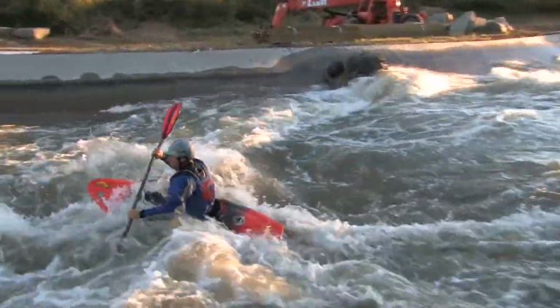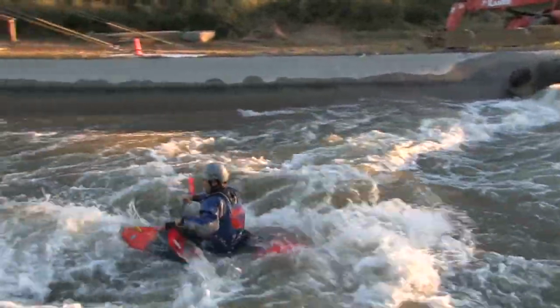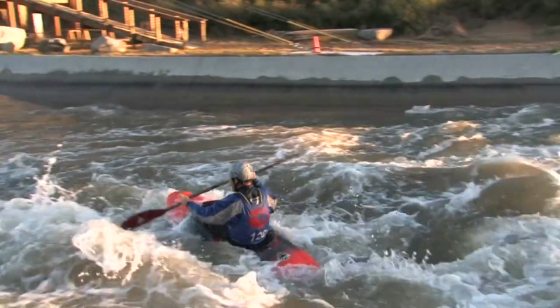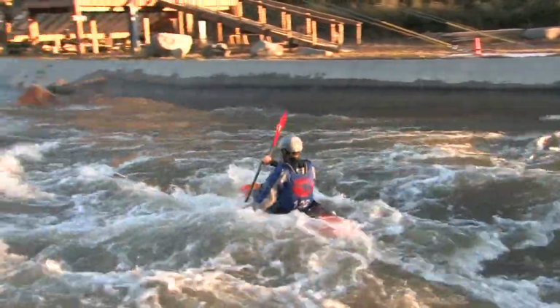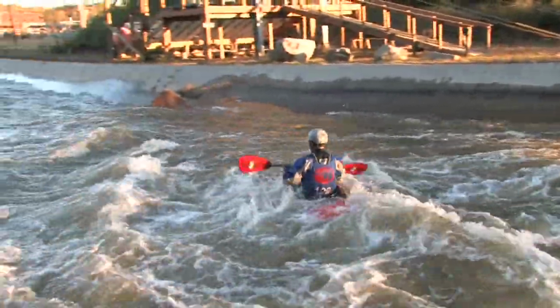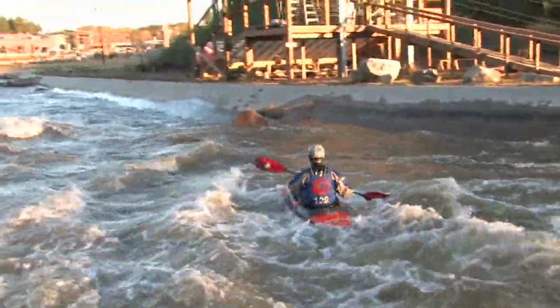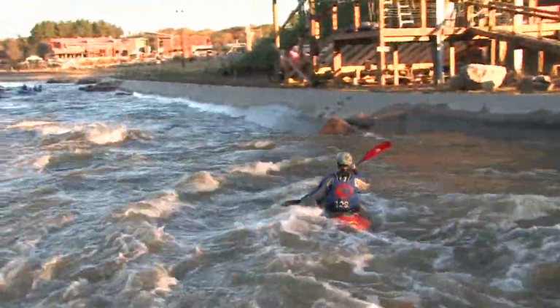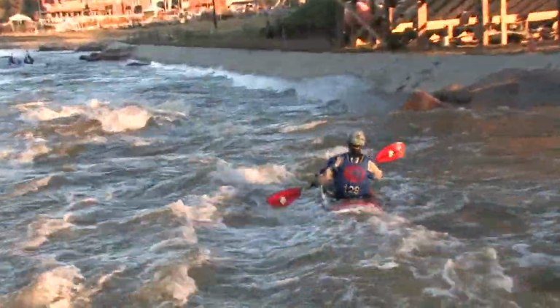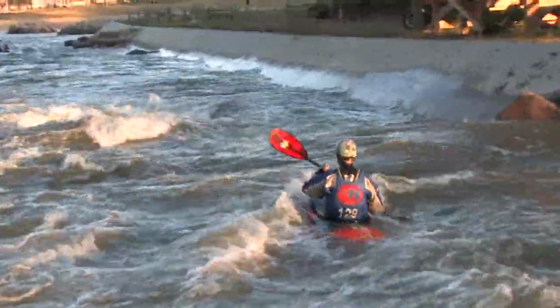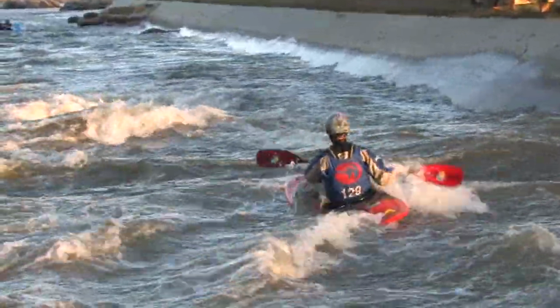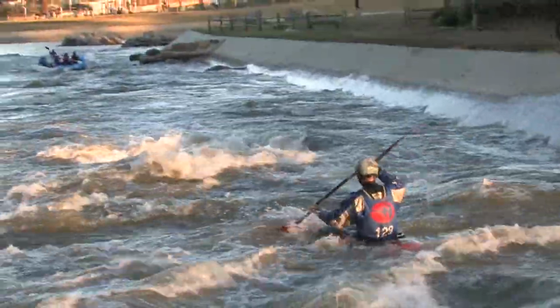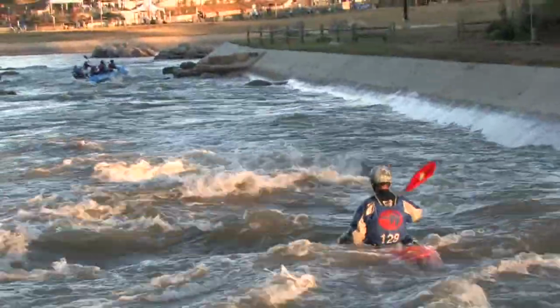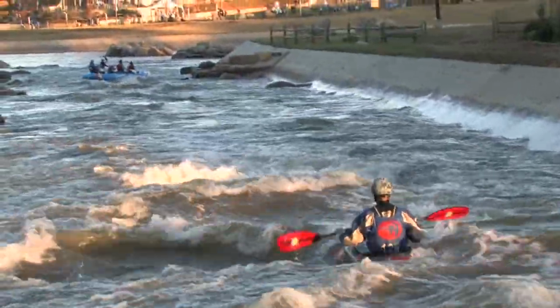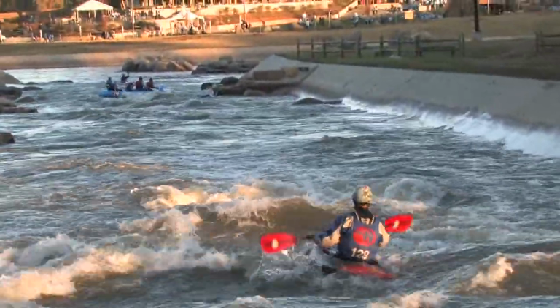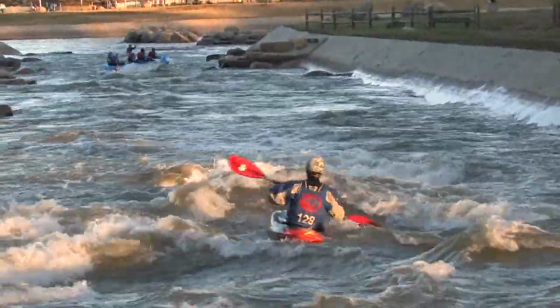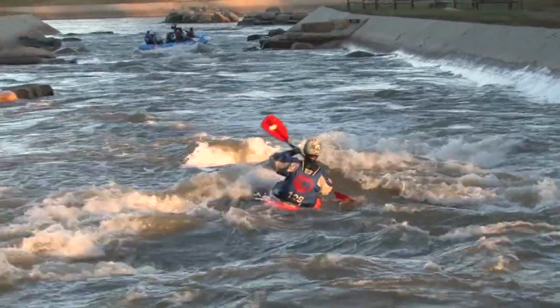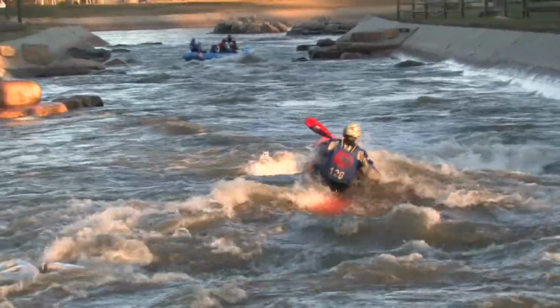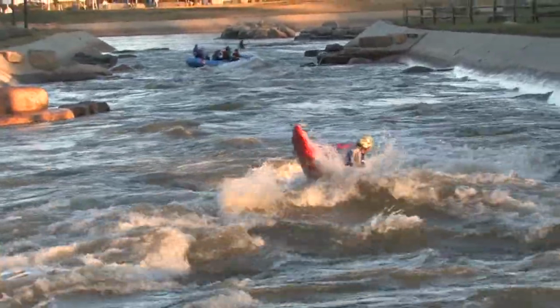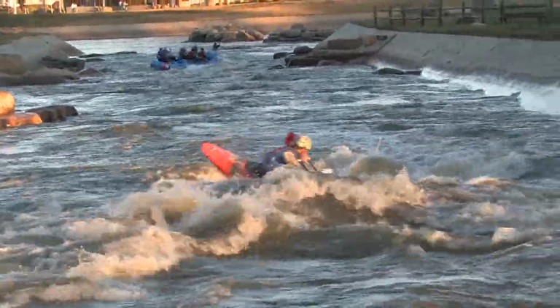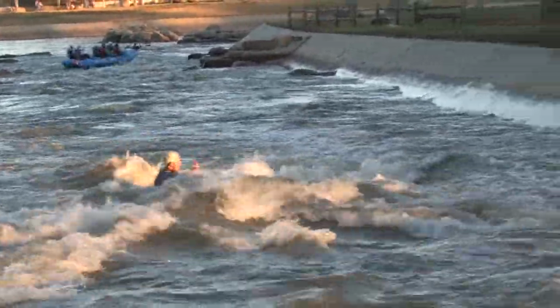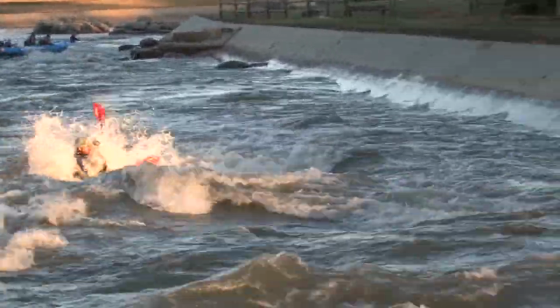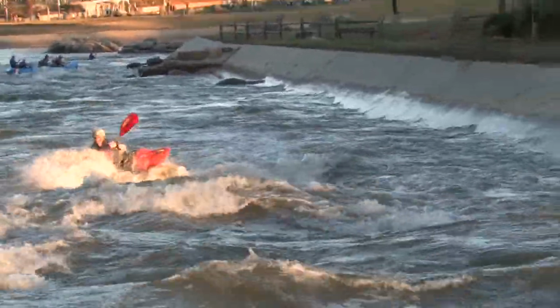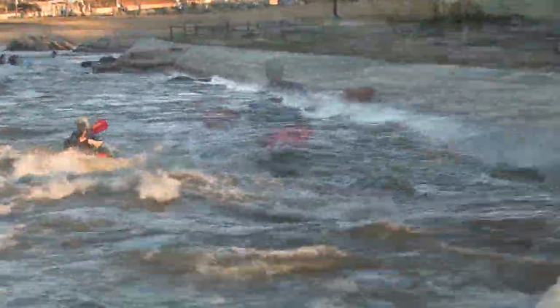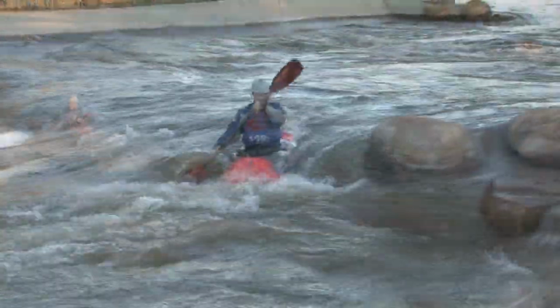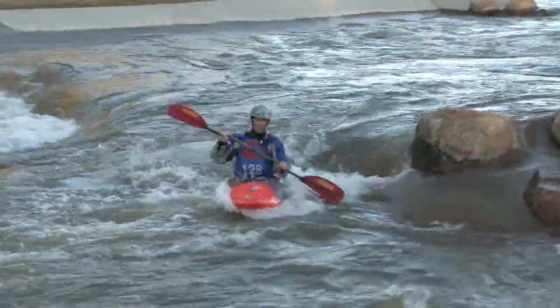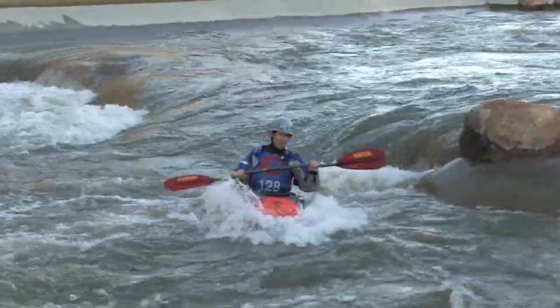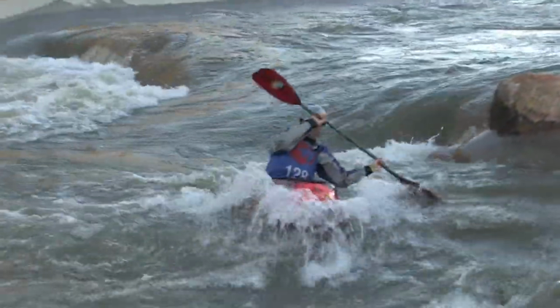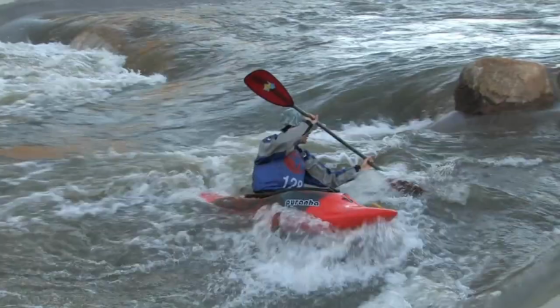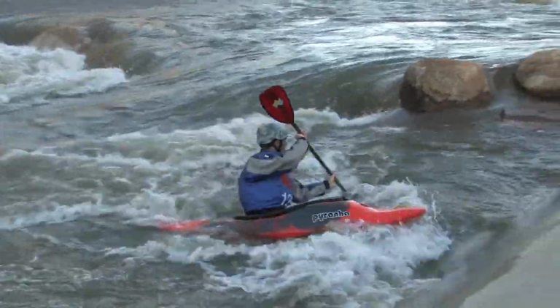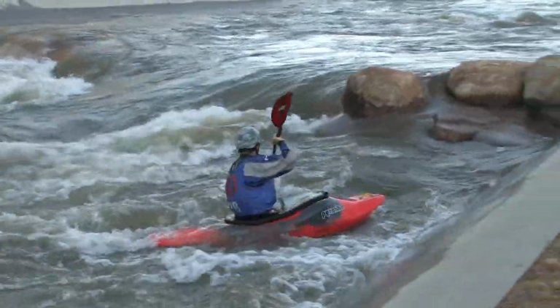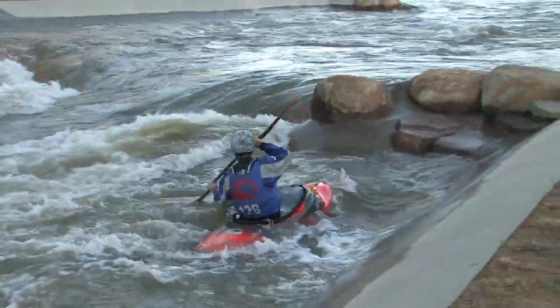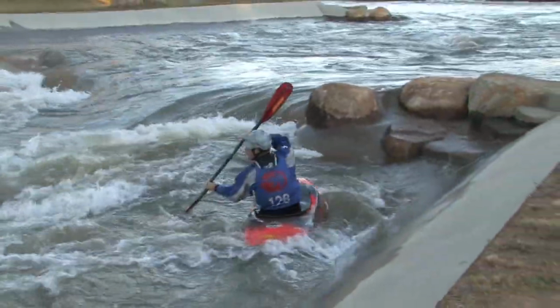When designing this boat, Pyranha worked very hard on volume distribution, and created a boat that feels well balanced with plenty of pop for more advanced playboating moves. Lower volume behind the cockpit also makes it easy for rolling.